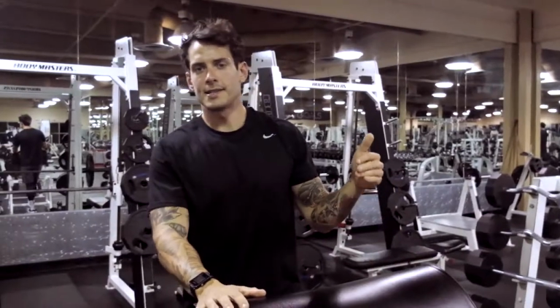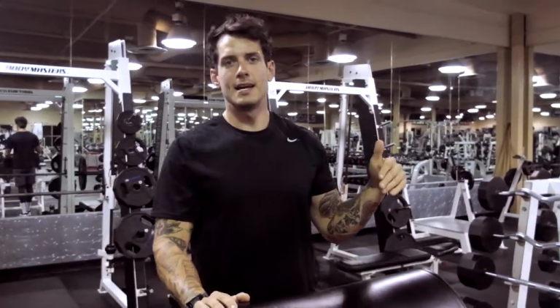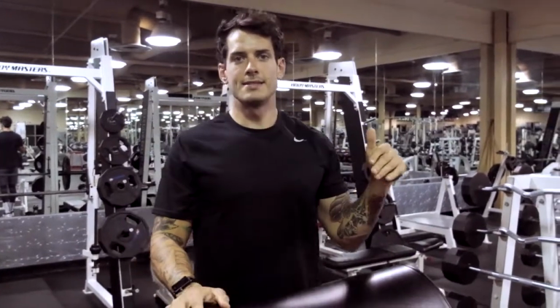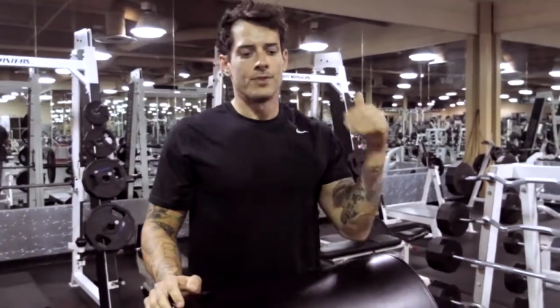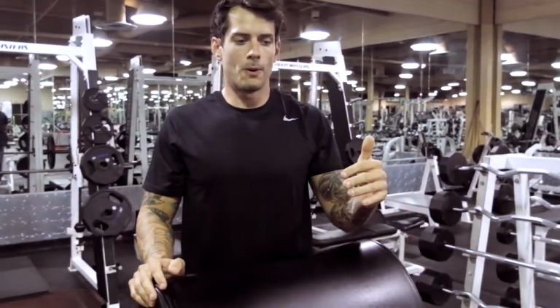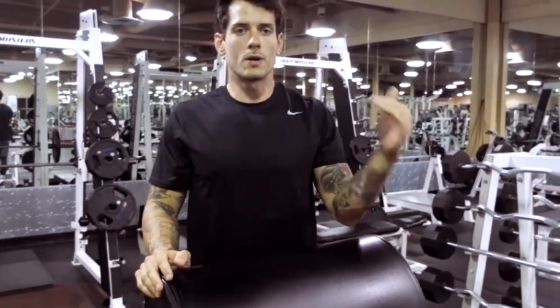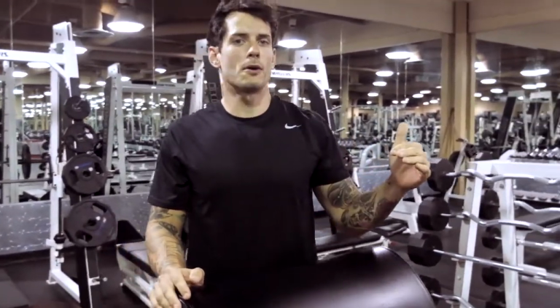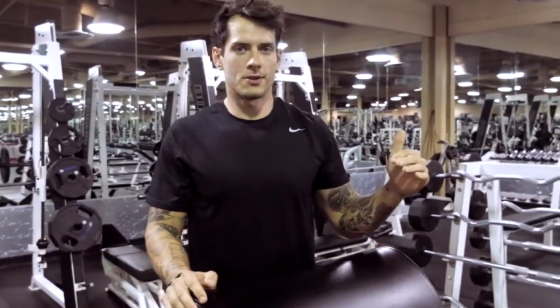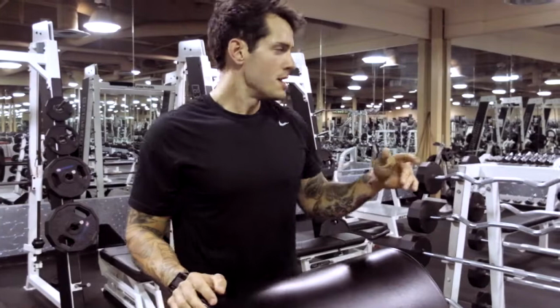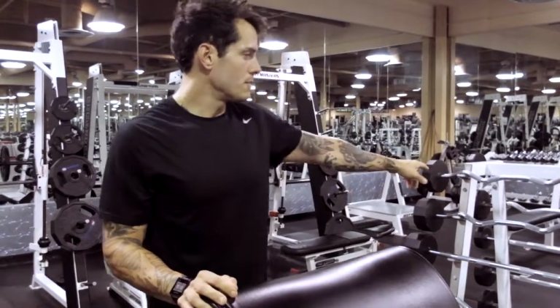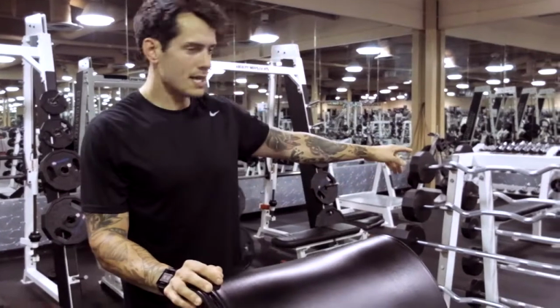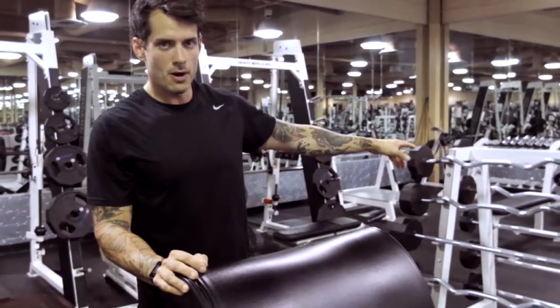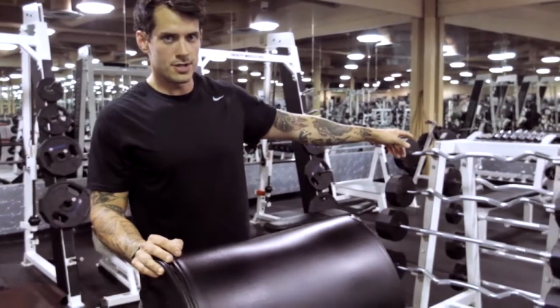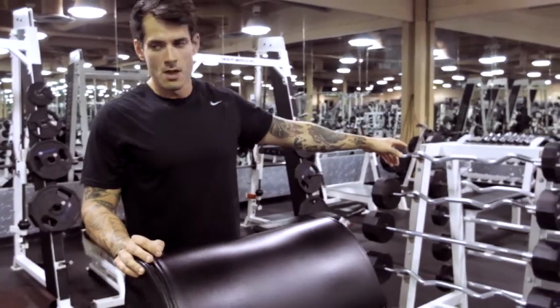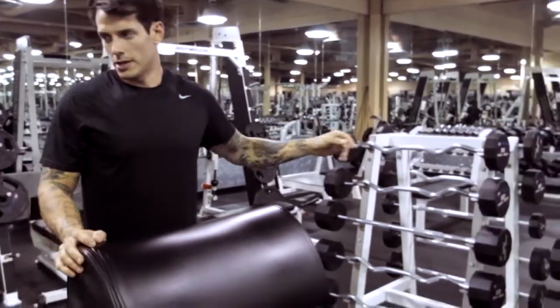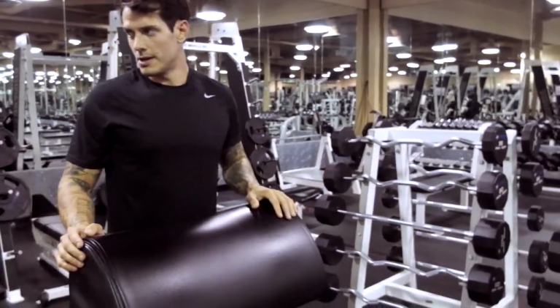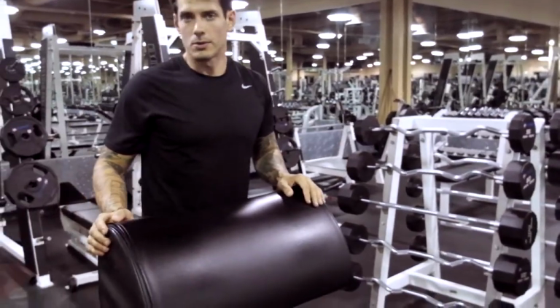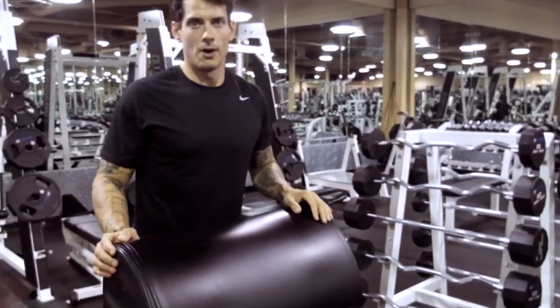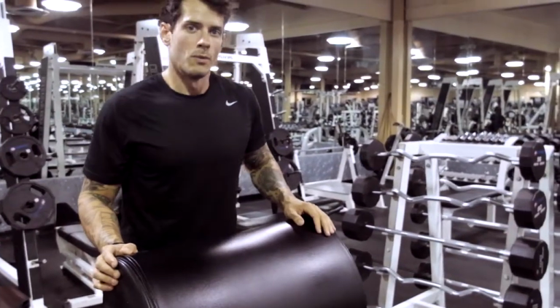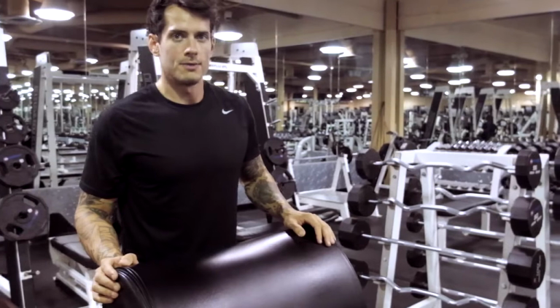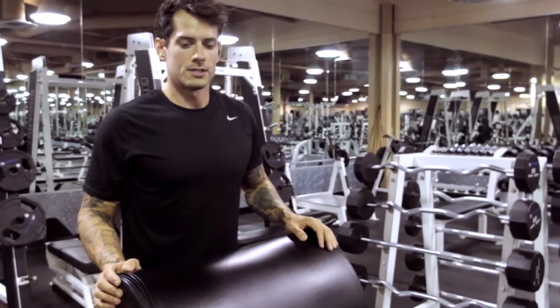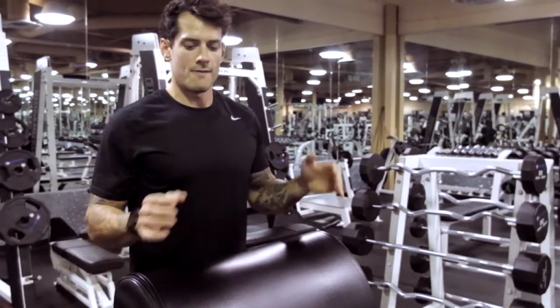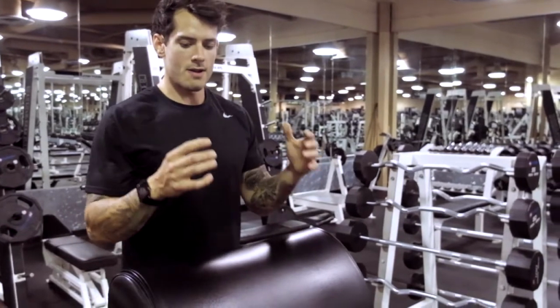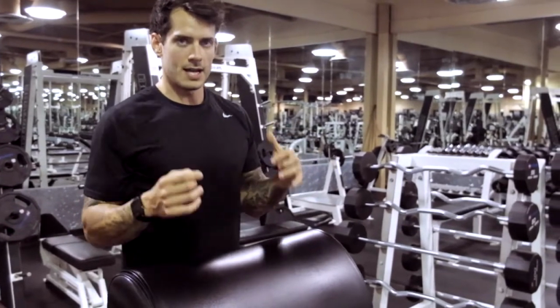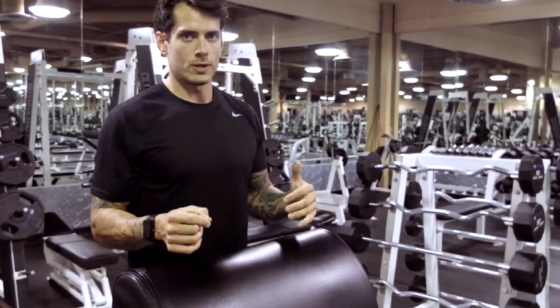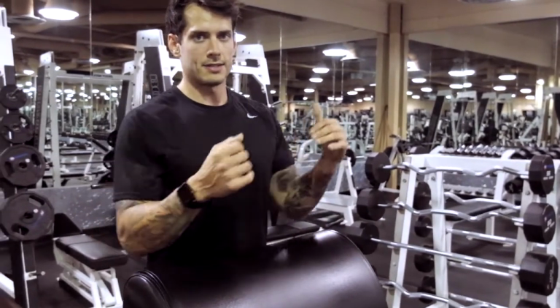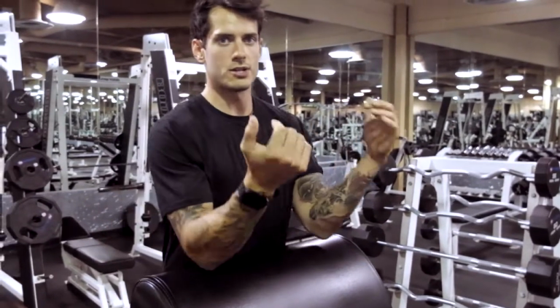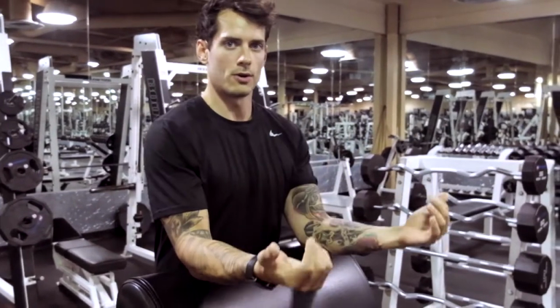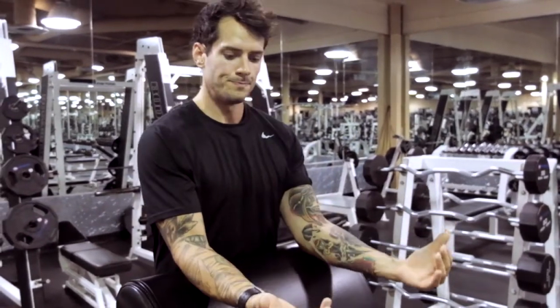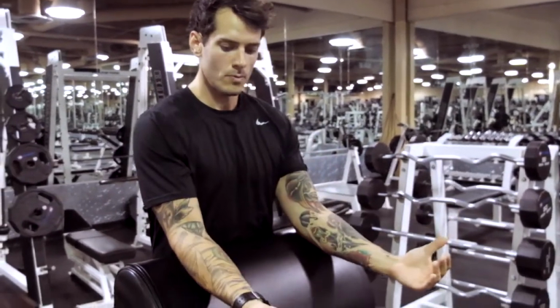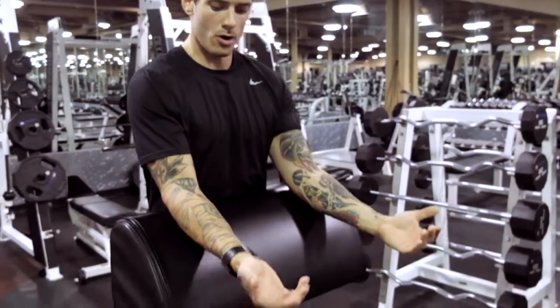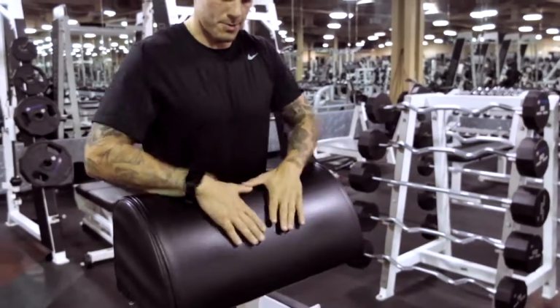Next exercise is the Curl Bar or Easy Bar Preacher Curls. You can use any of the easy bars at your gym or you can use a stereotypical curl bar. What you're going to be doing is doing a very tight focus concentration double curl on the Preacher Bar.